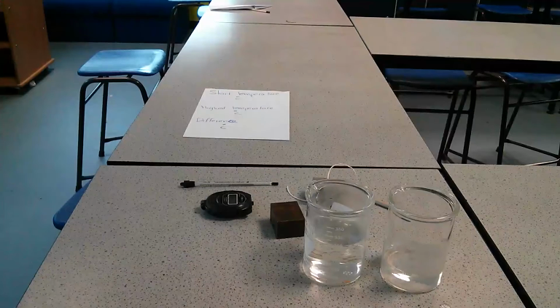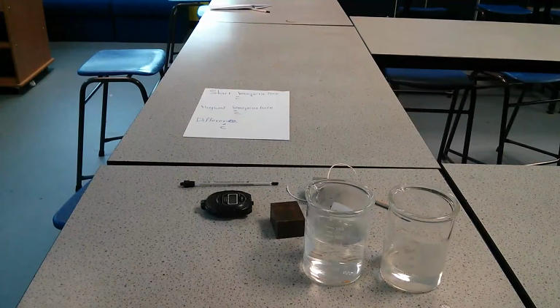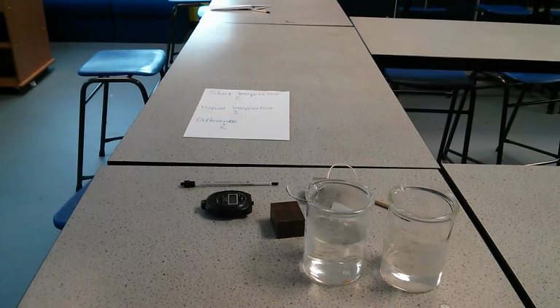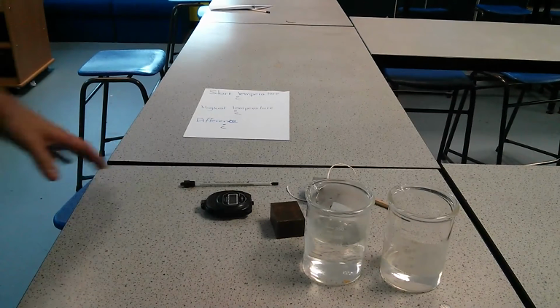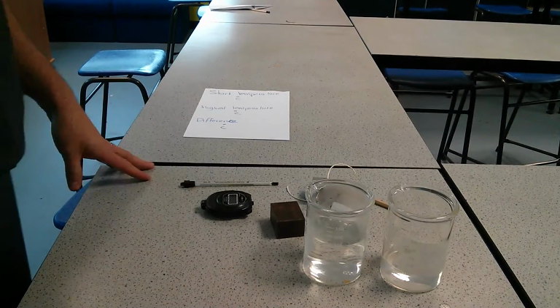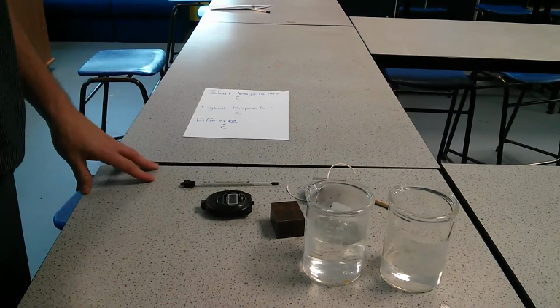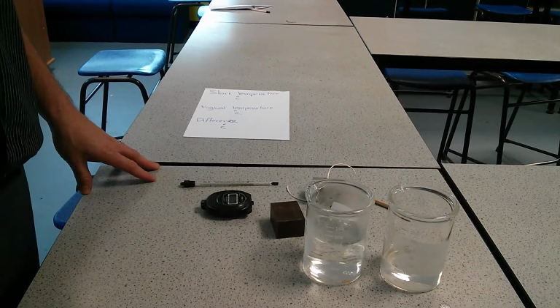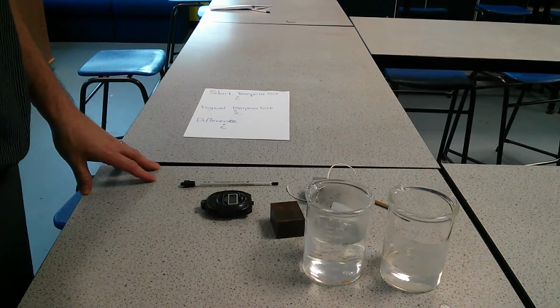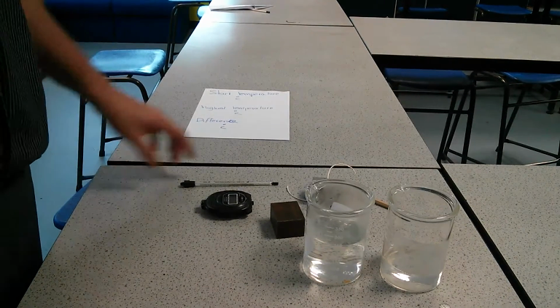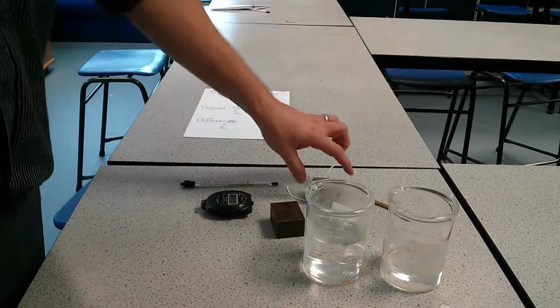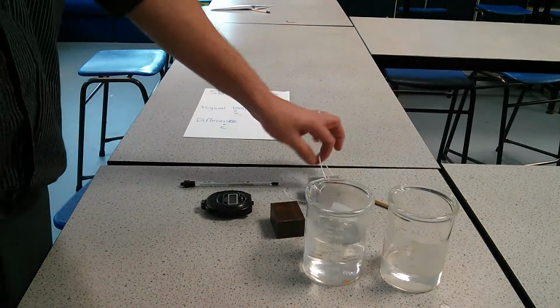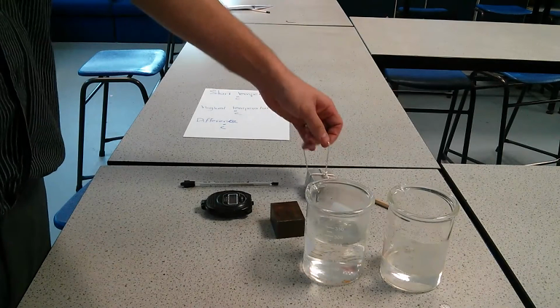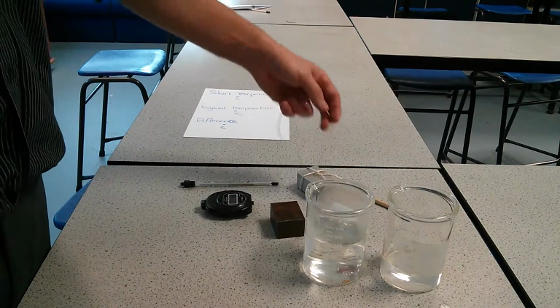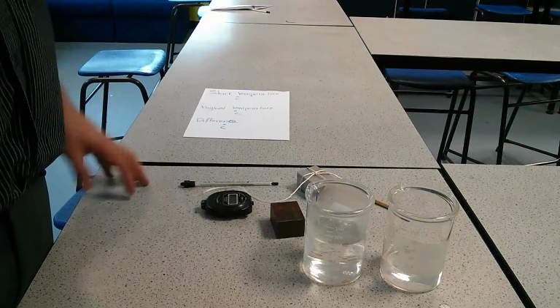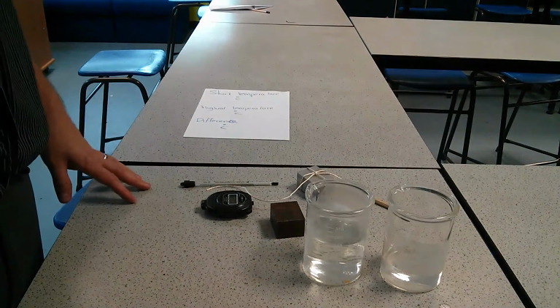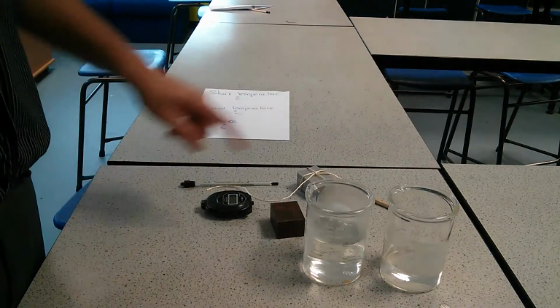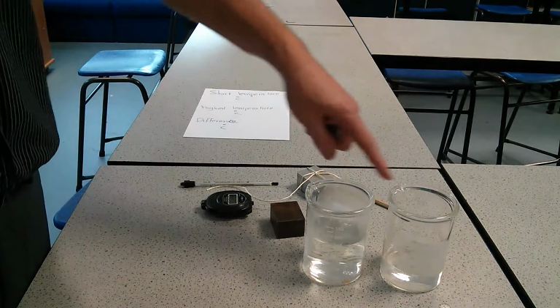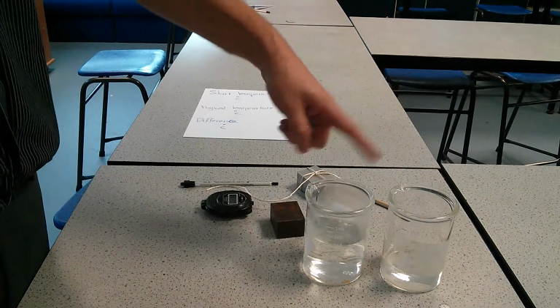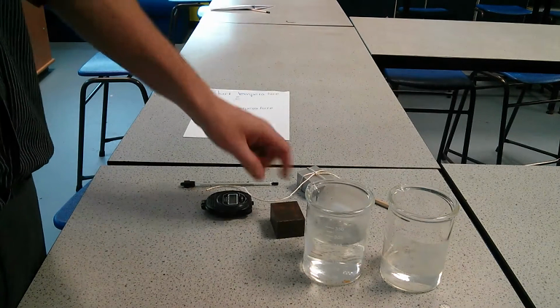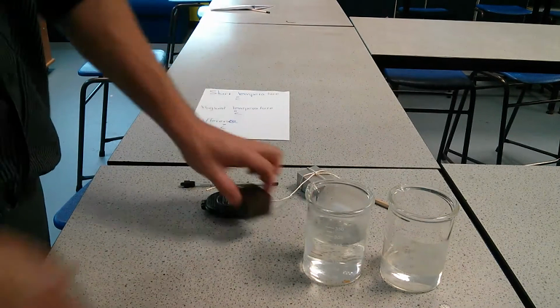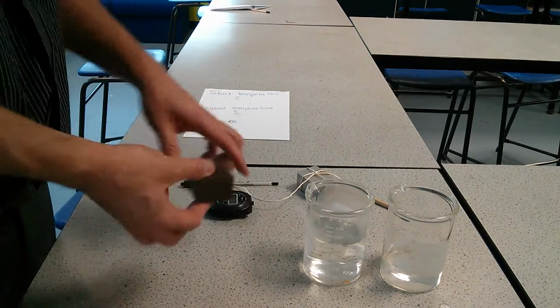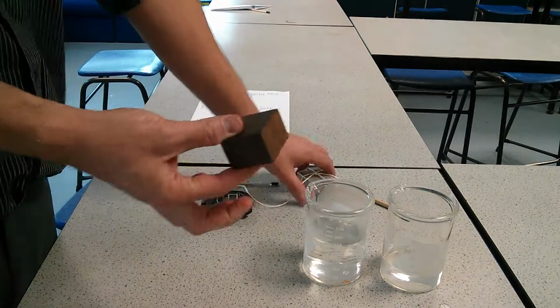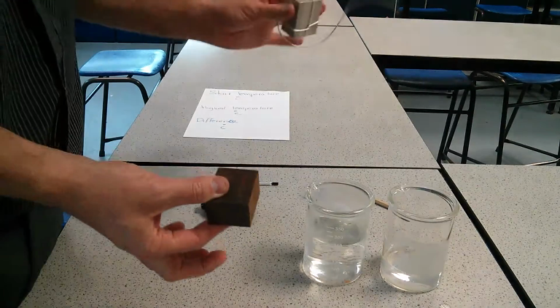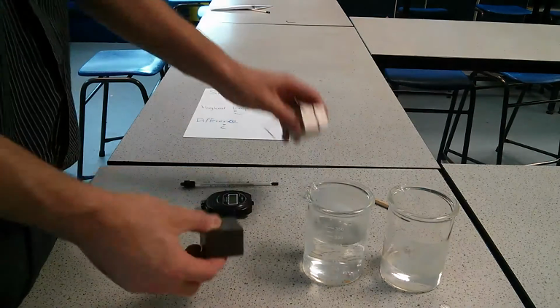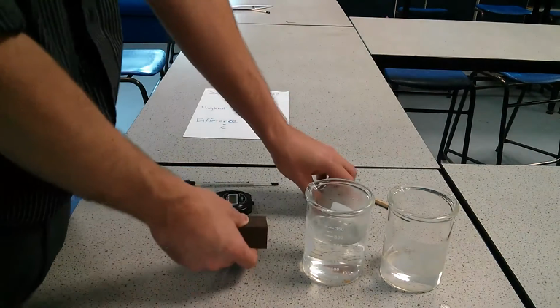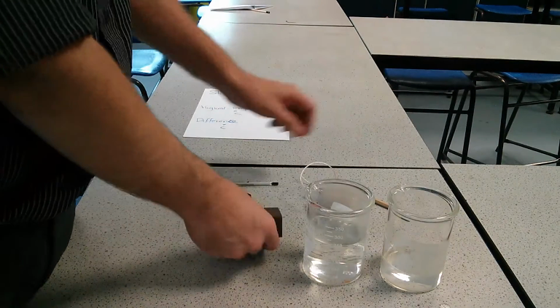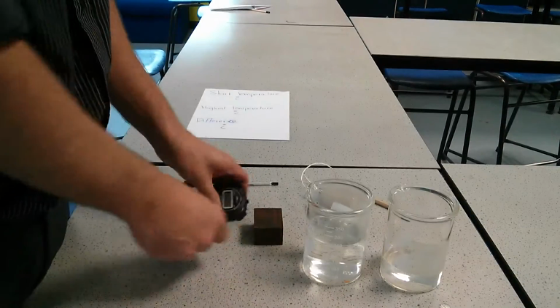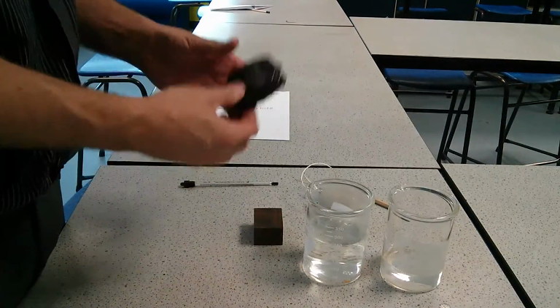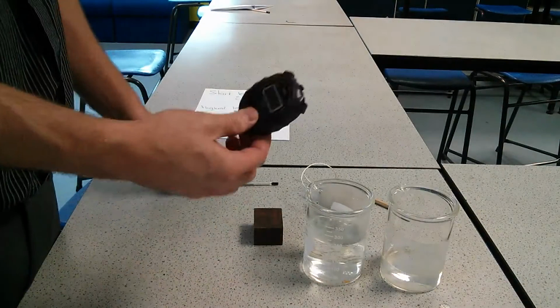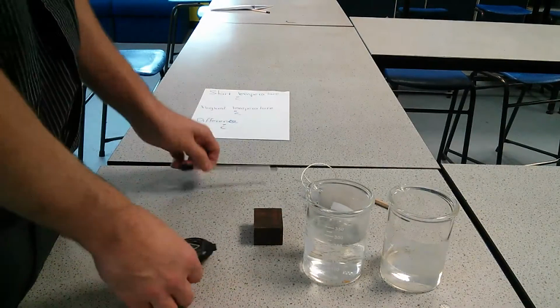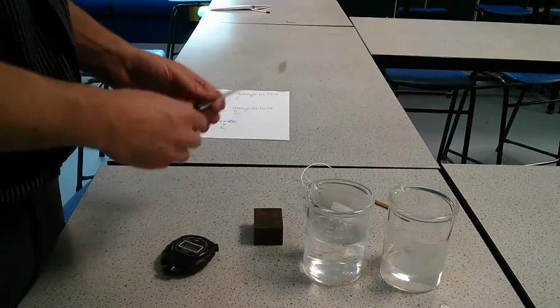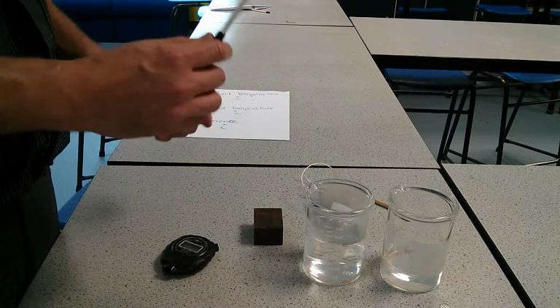Today we're going to work out the specific heat capacity of two different metals. First, you need to collect the following equipment: two beakers, two types of metal, a stopwatch, and a thermometer.